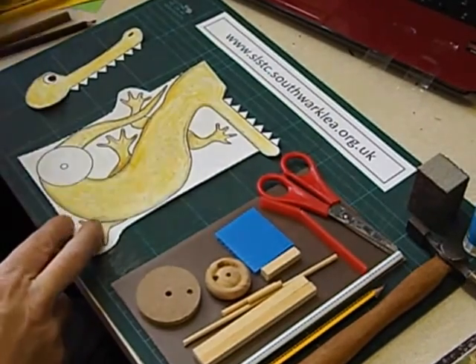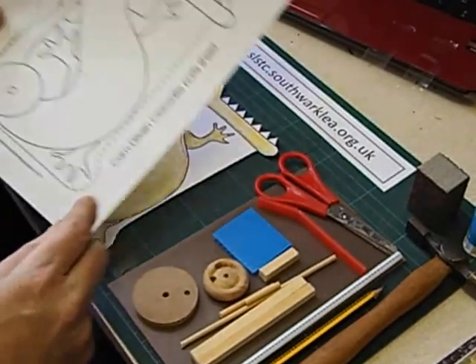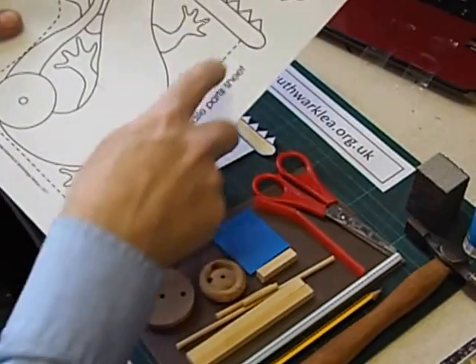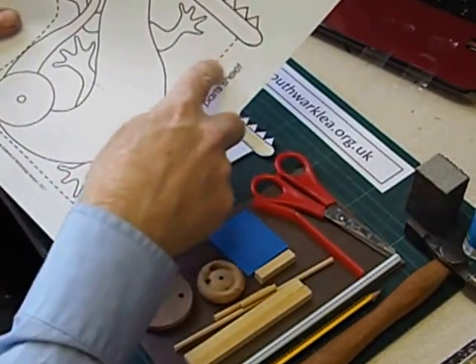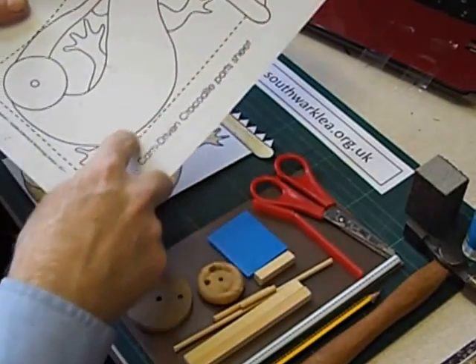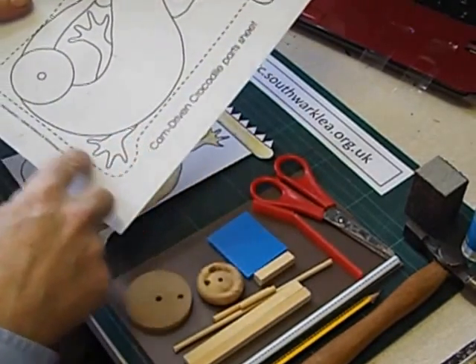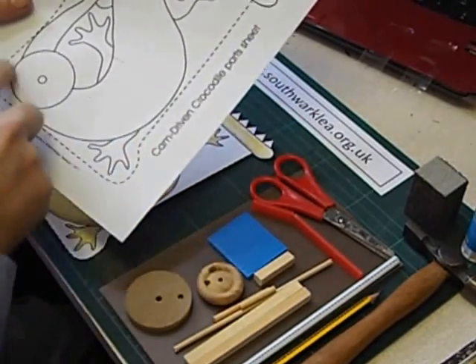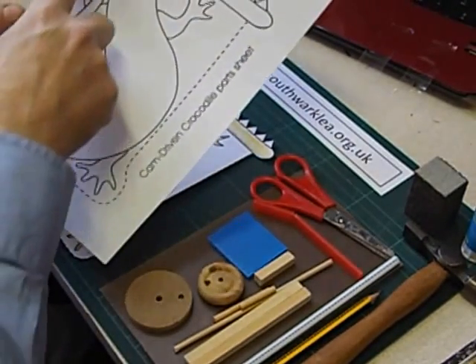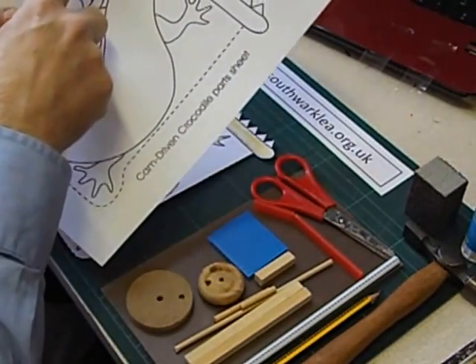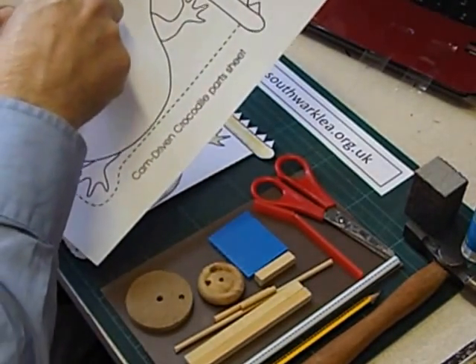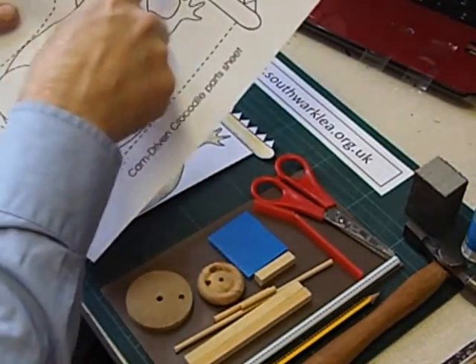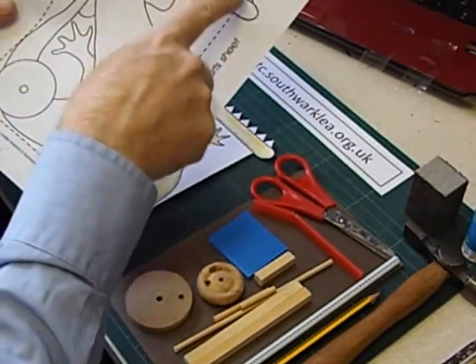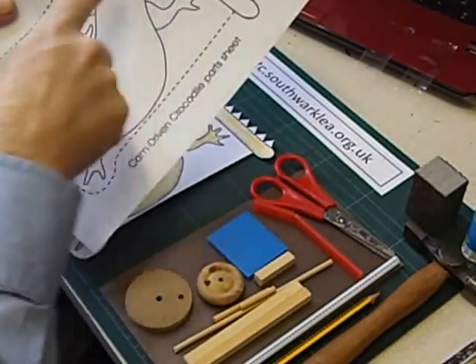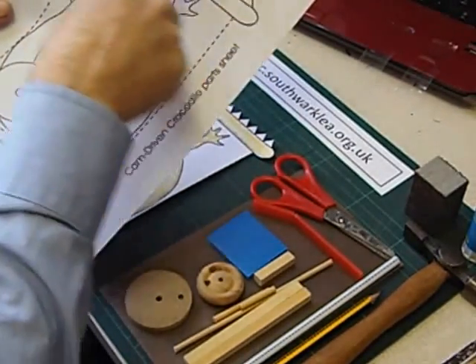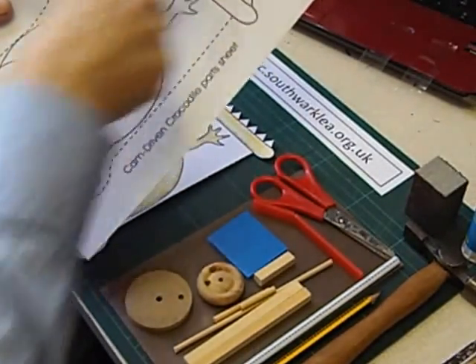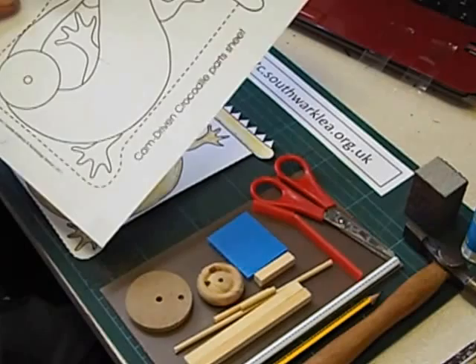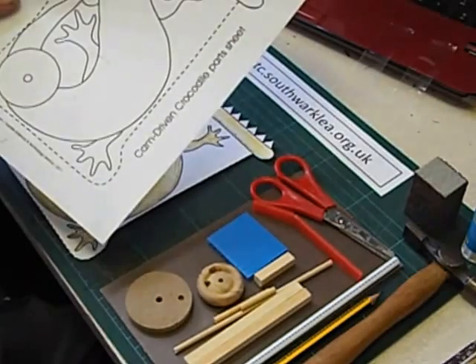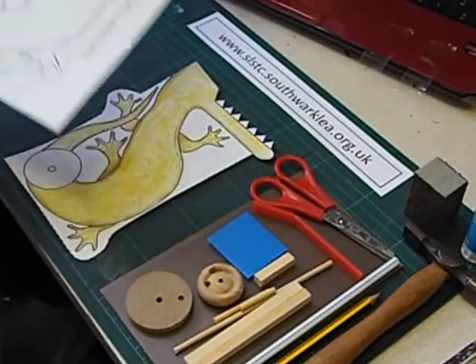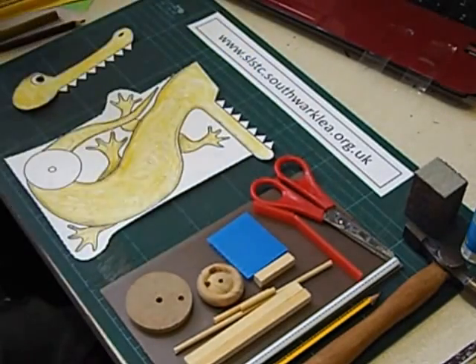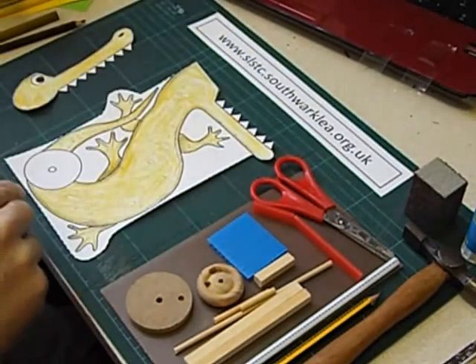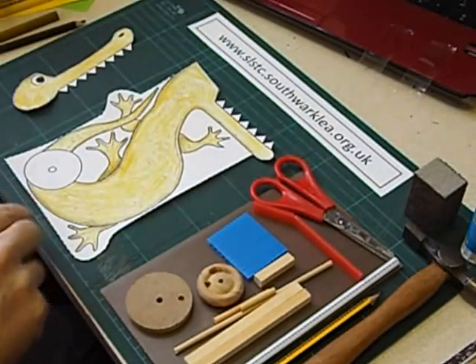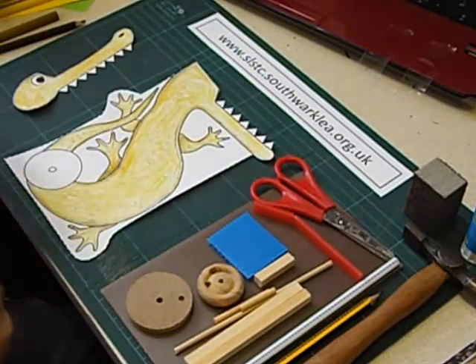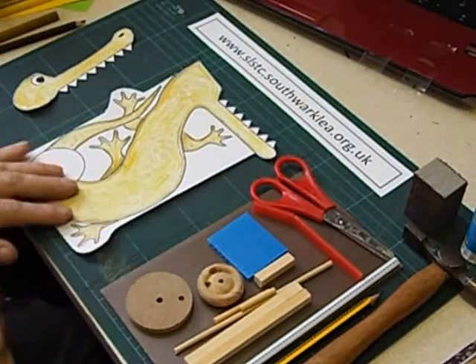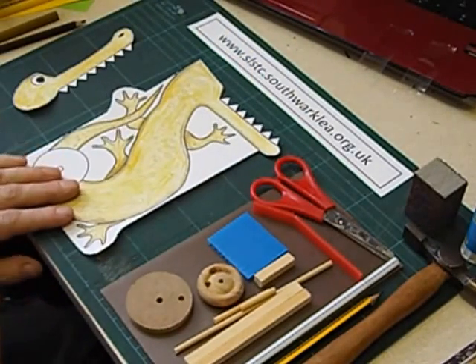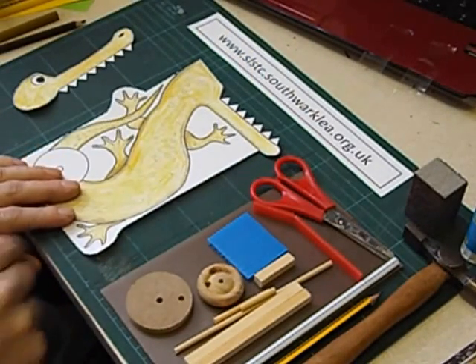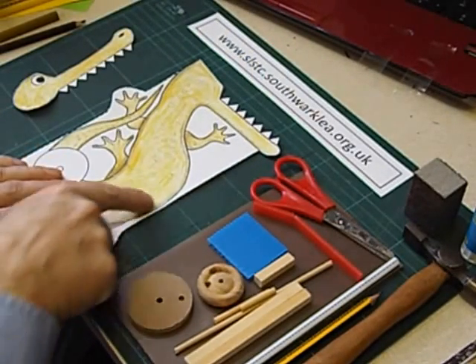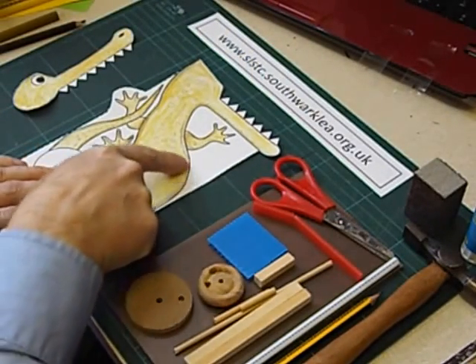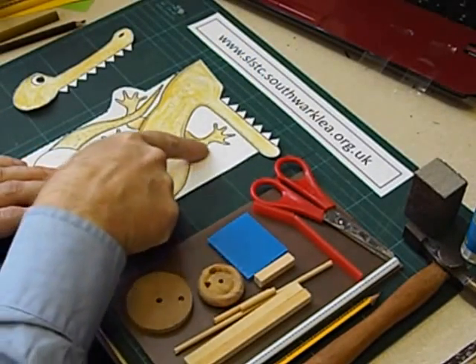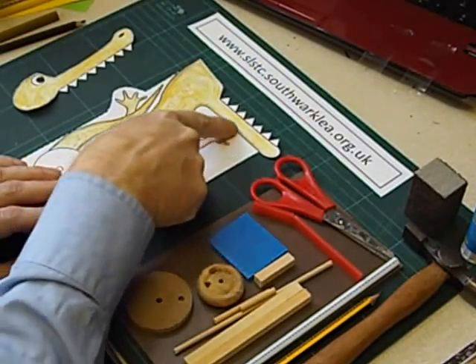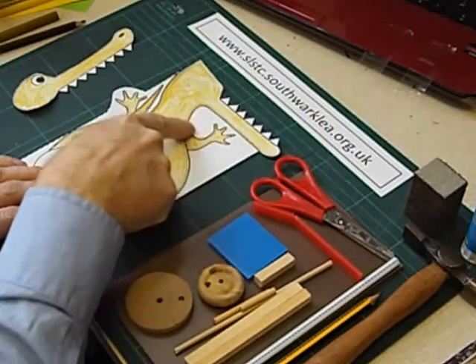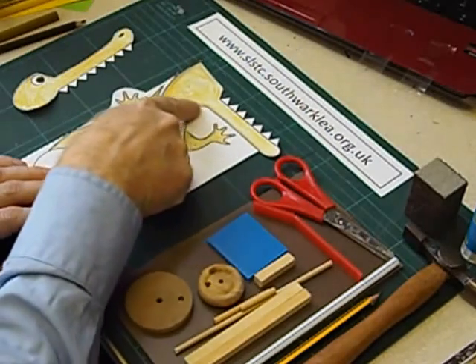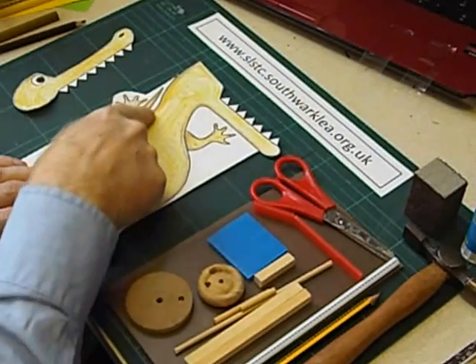The easier option is to cut round the outside dotted line, but they still have to cut round the teeth and the top of the head. Or if they think their scissors skills are very good they can cut out the complete silhouette.